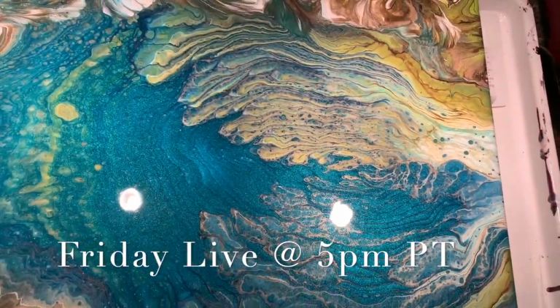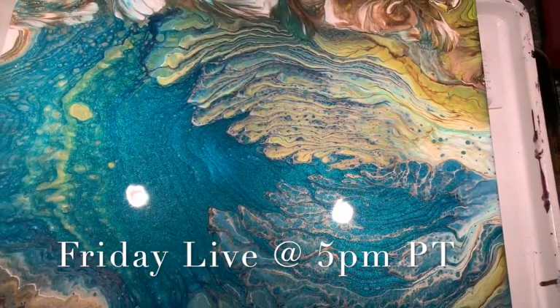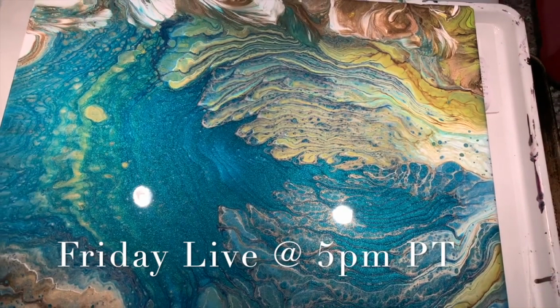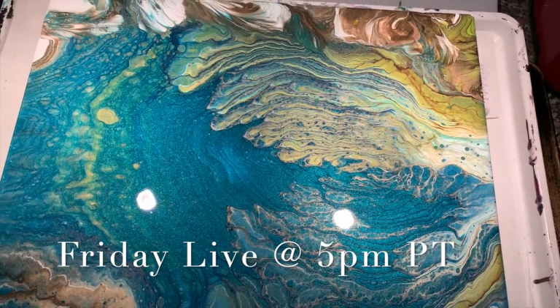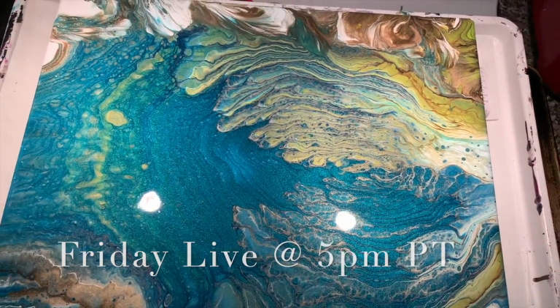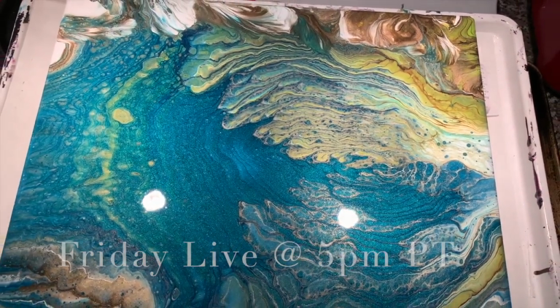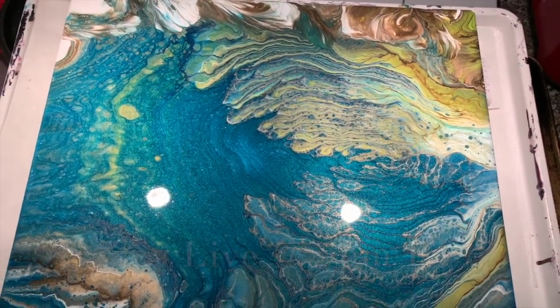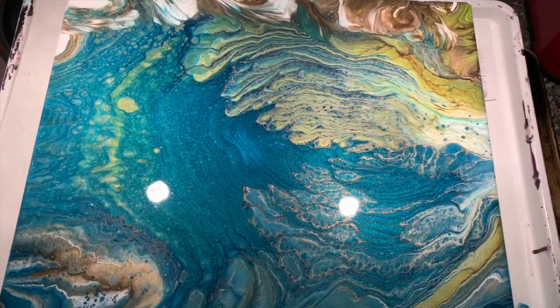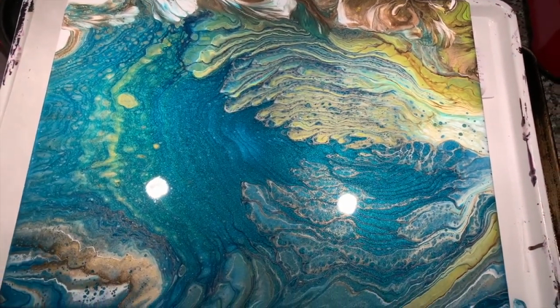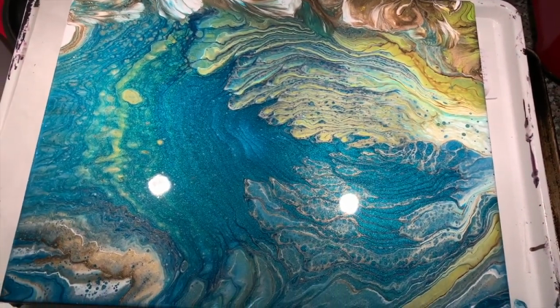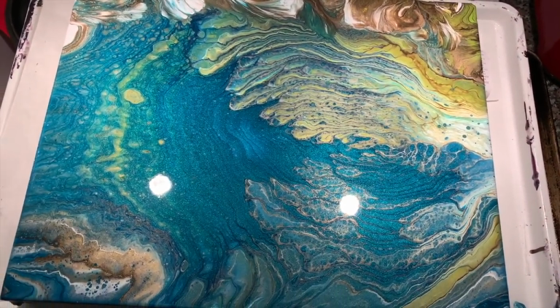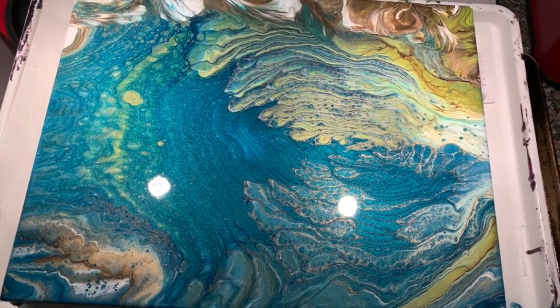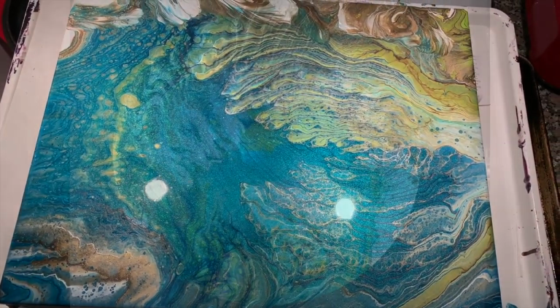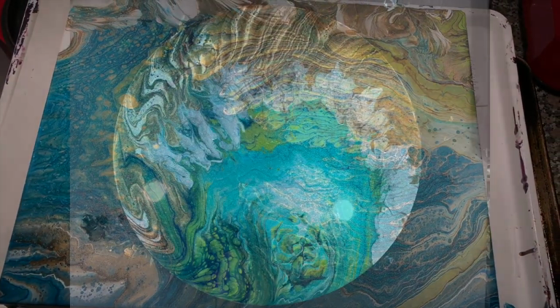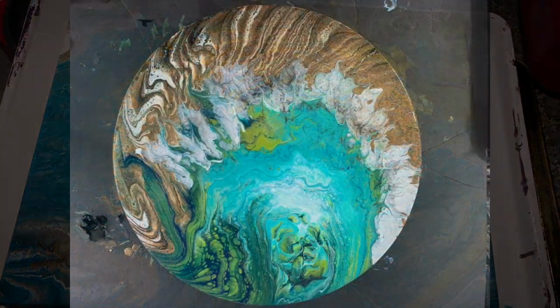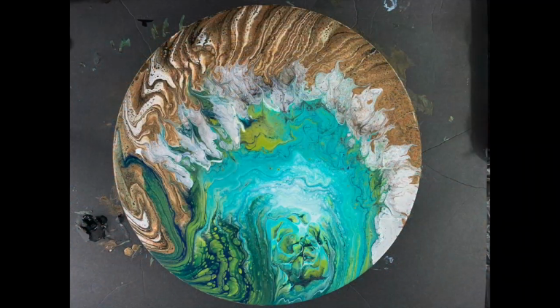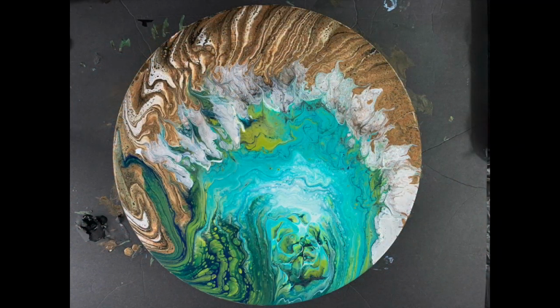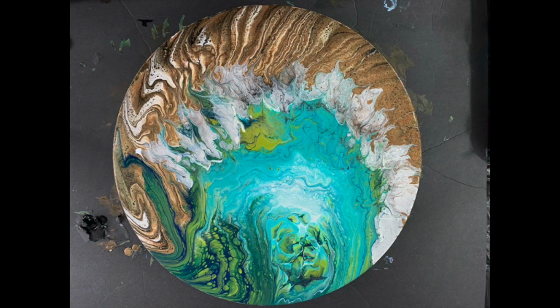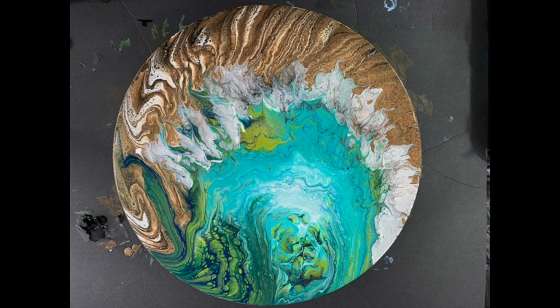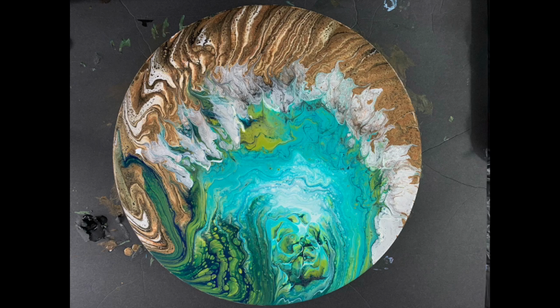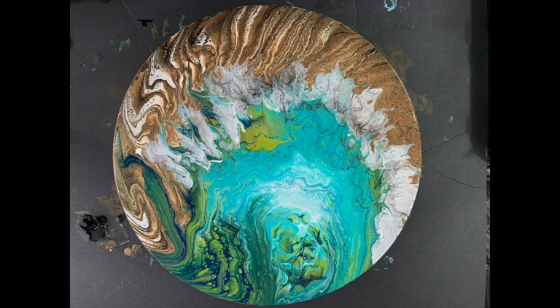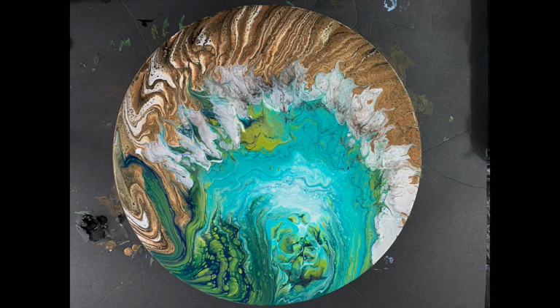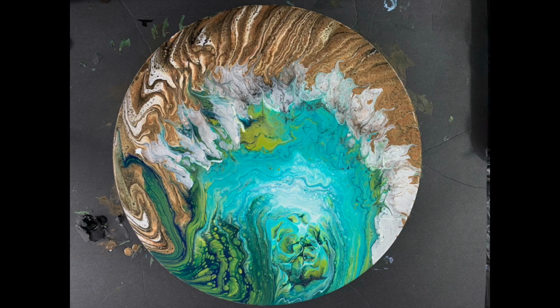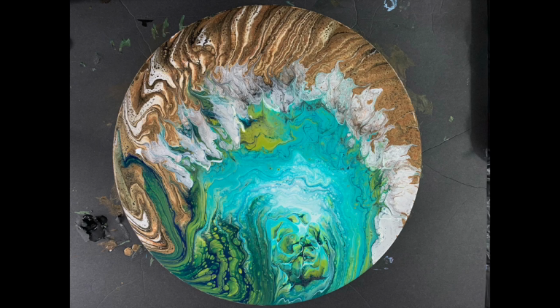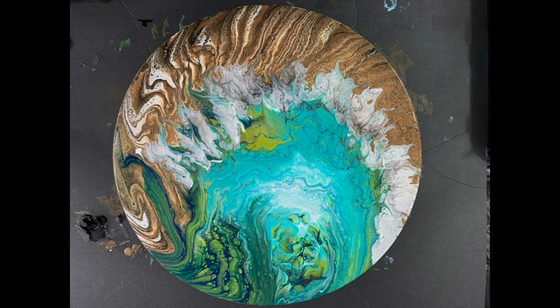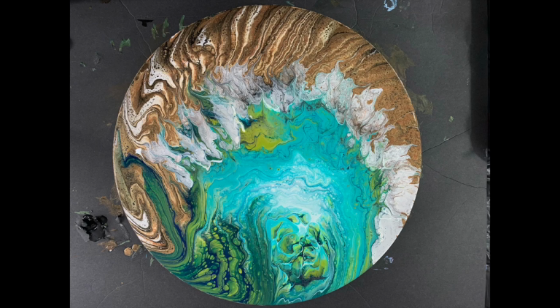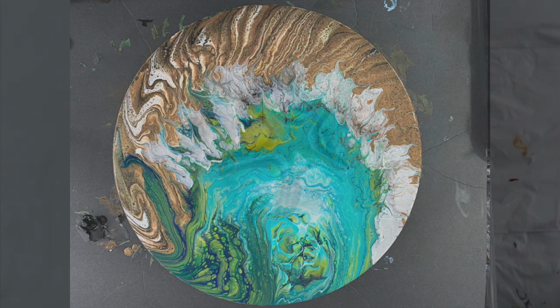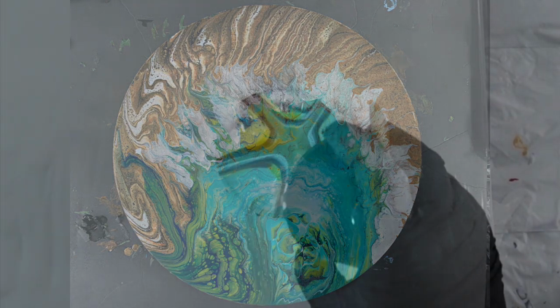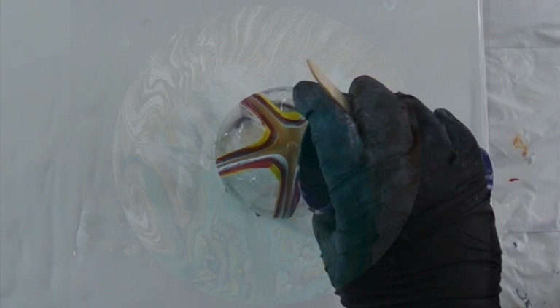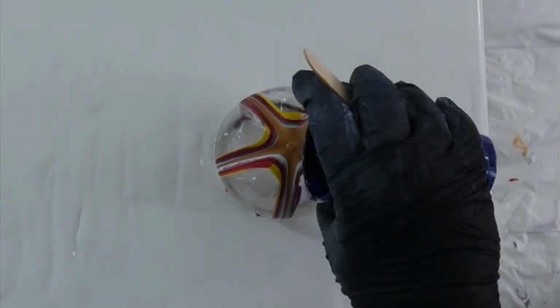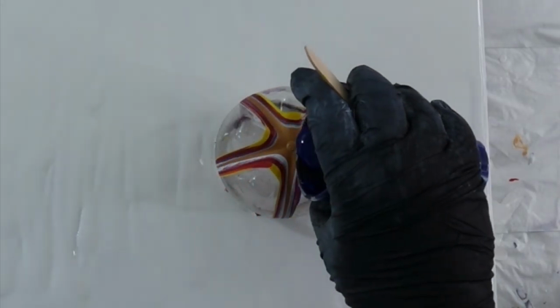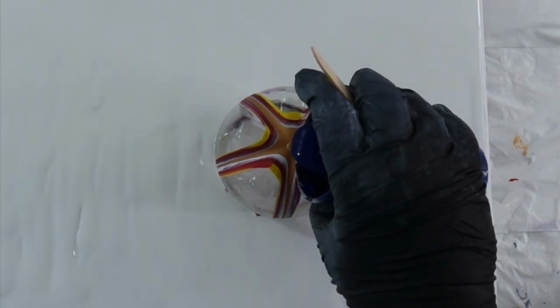And yeah, it's a really fun way to spend a Friday. That's Friday 5 at live, 5 p.m. West Coast time. And I've been doing some really pretty works there, and I wanted to share with you guys, so please join me.